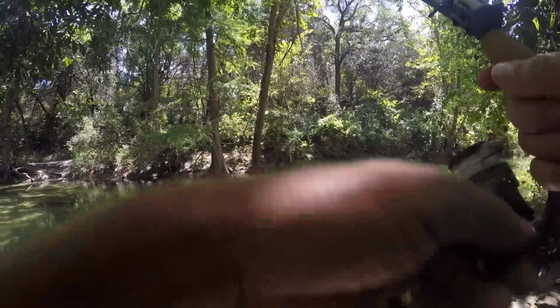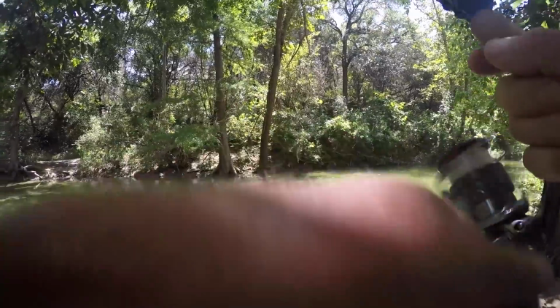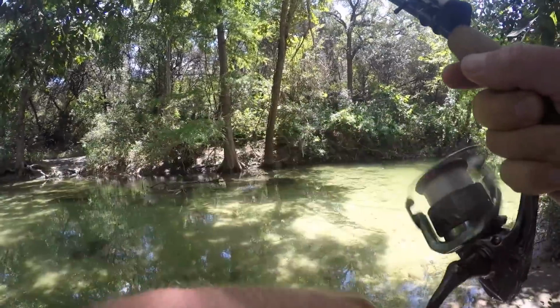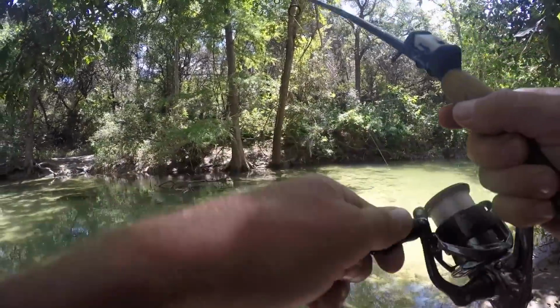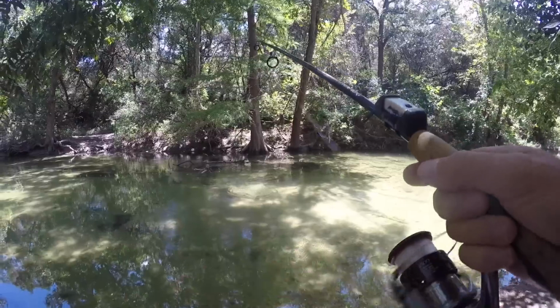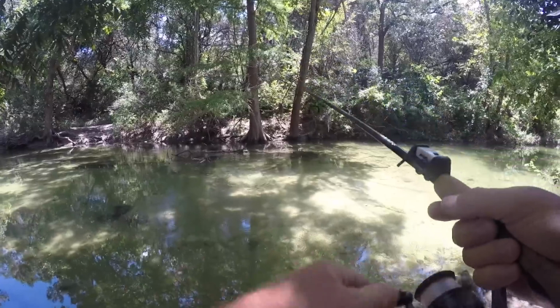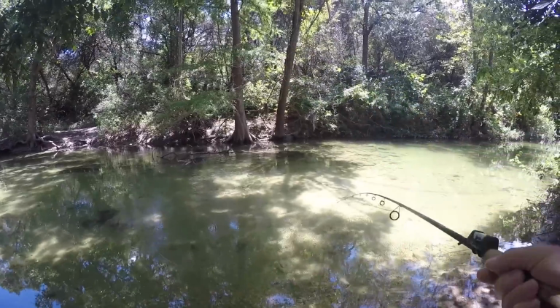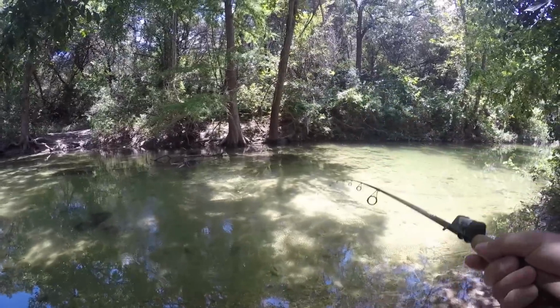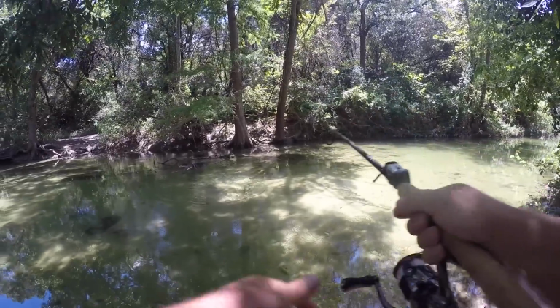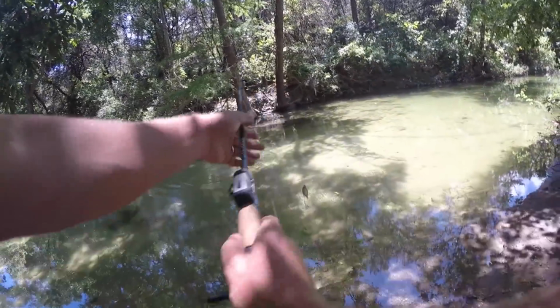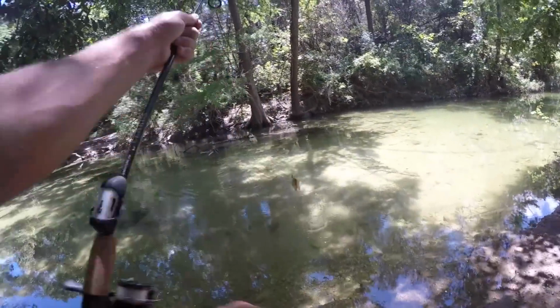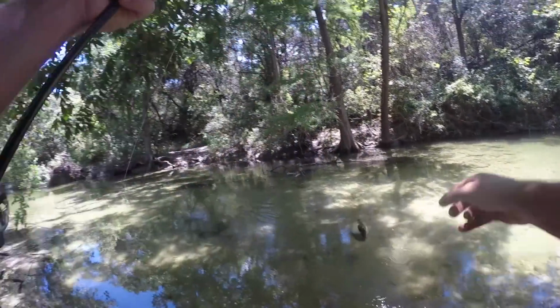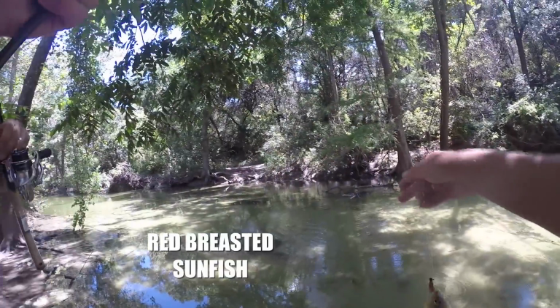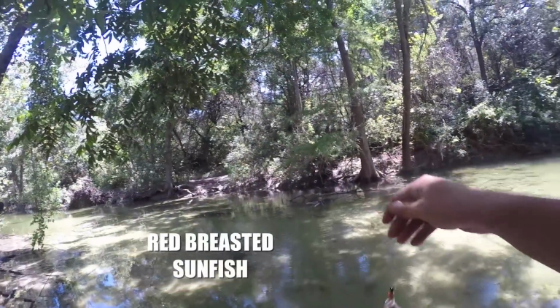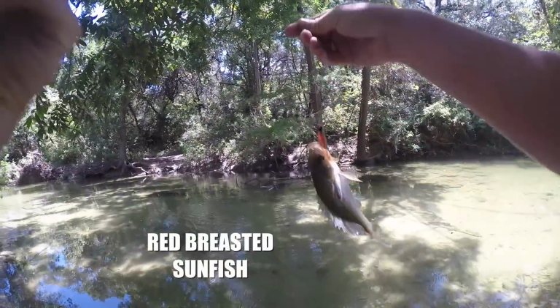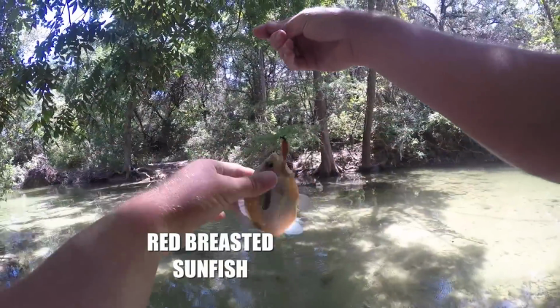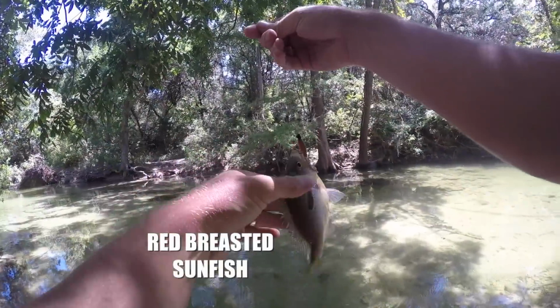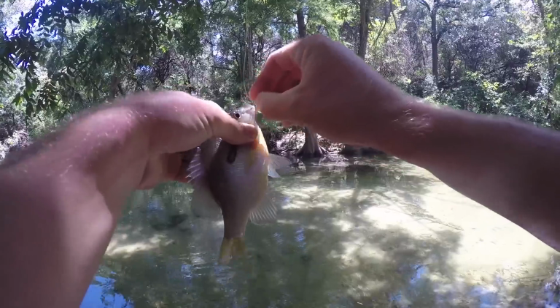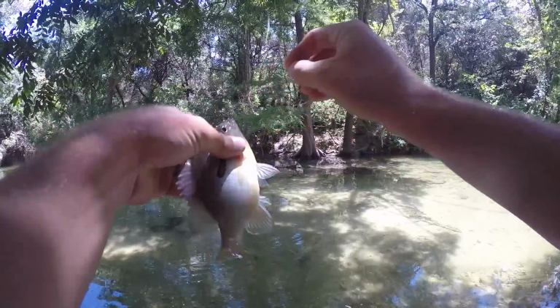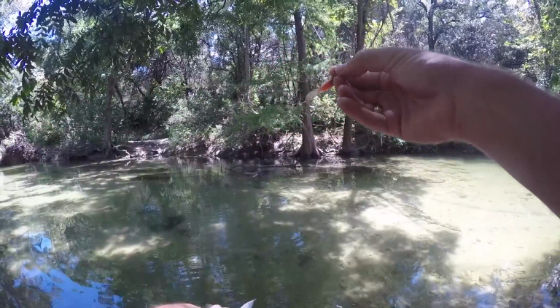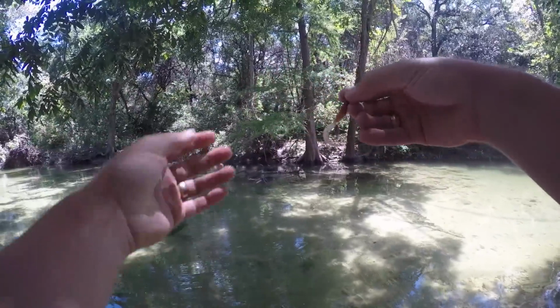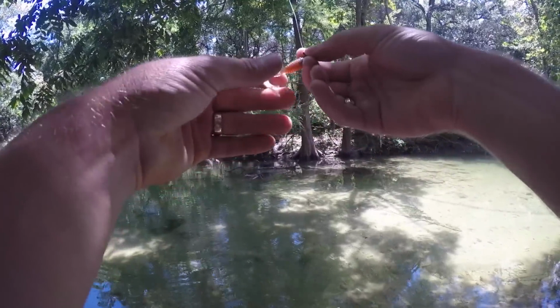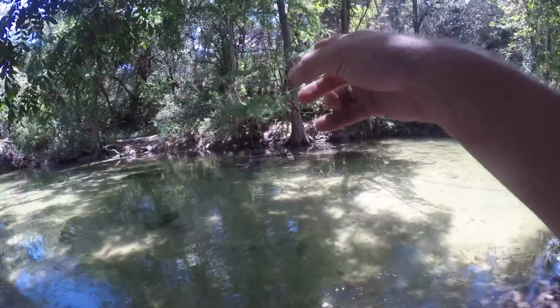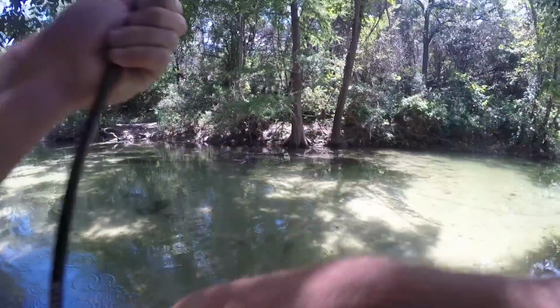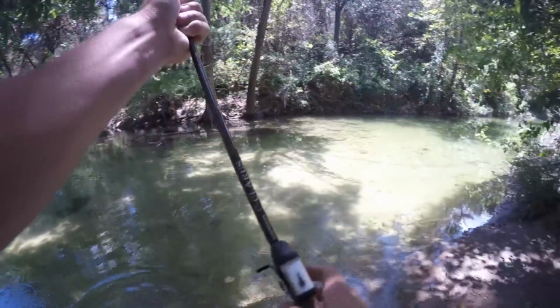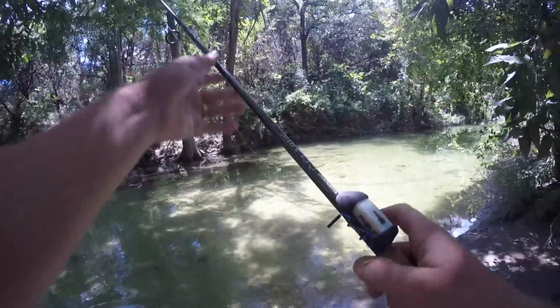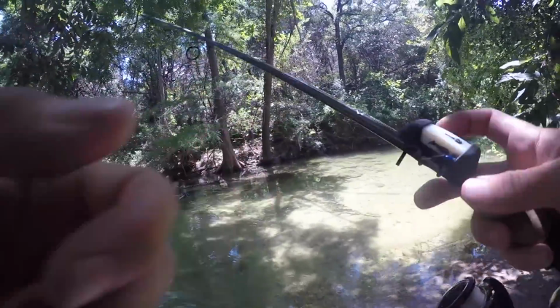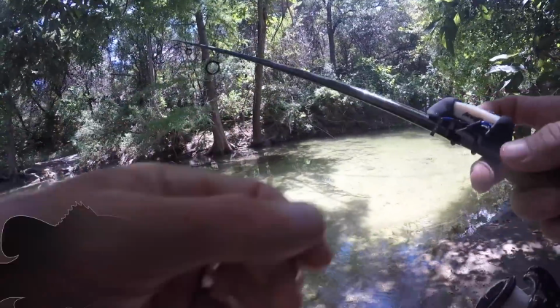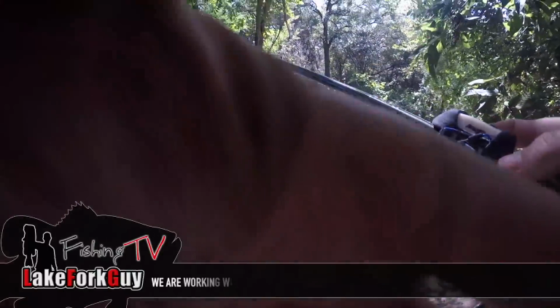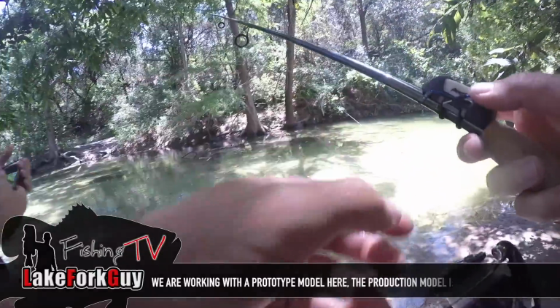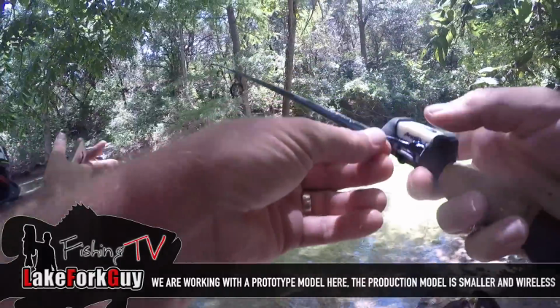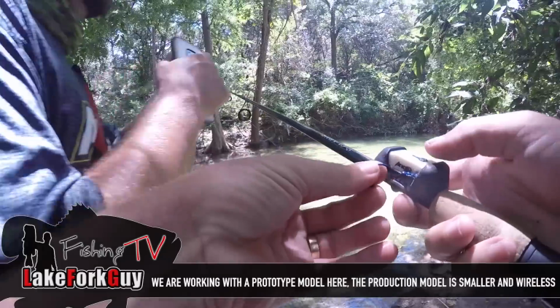Got him! Nice bluegill. Yeah, there's a good little bass right there. That's a bass — two bass. Alright, hold on before you hook him.